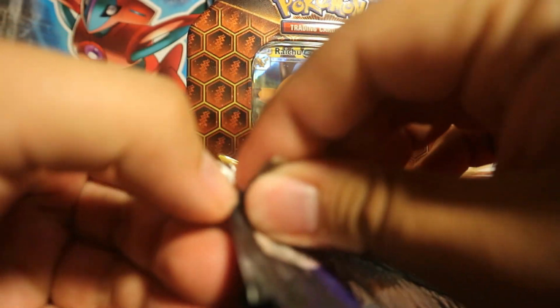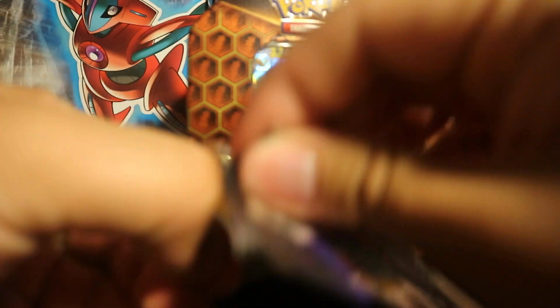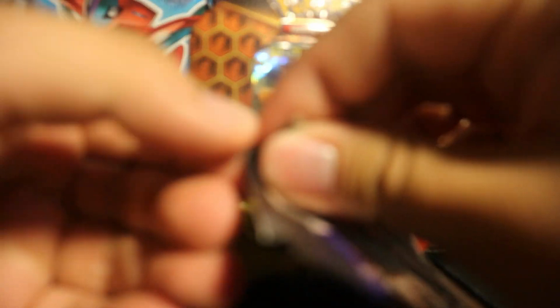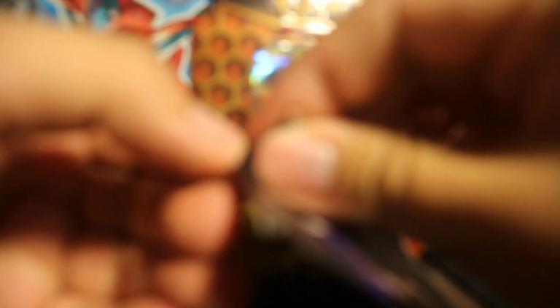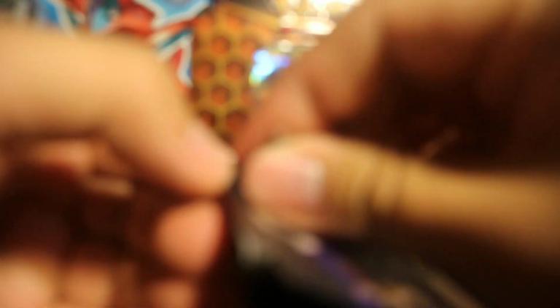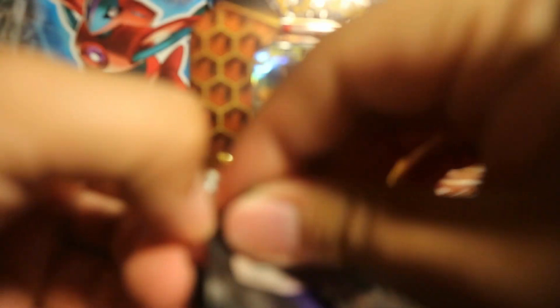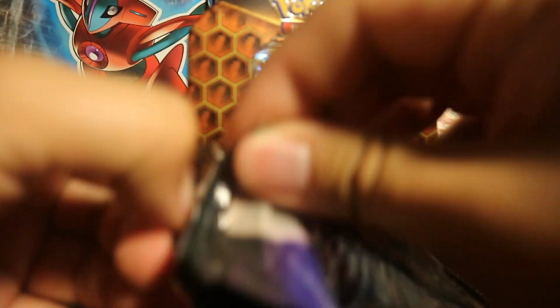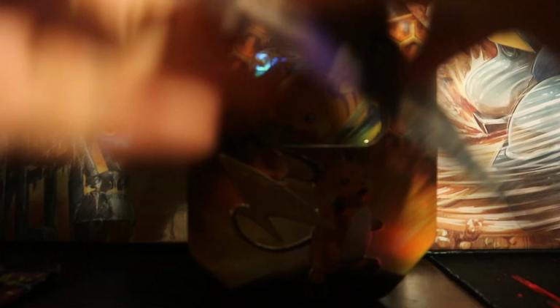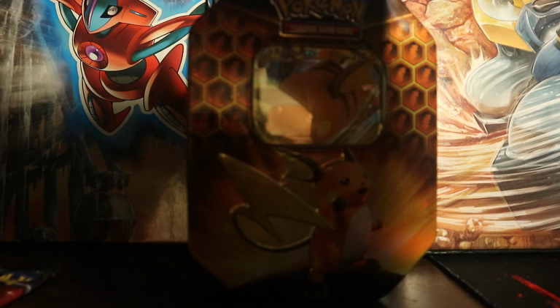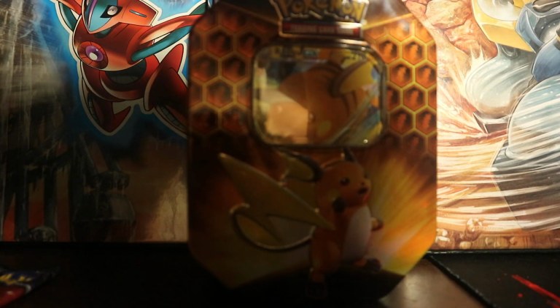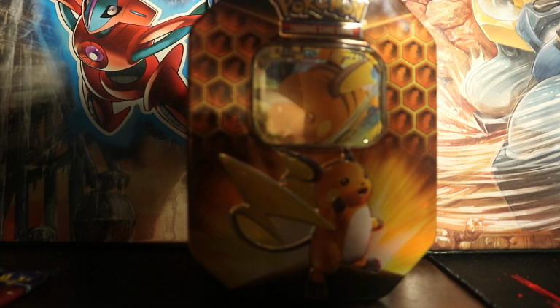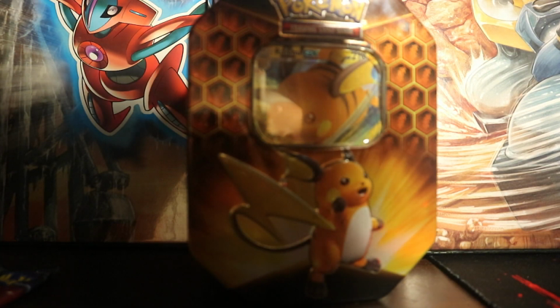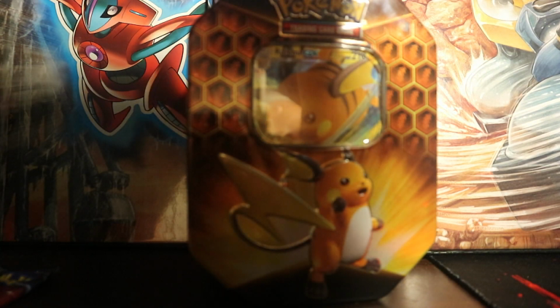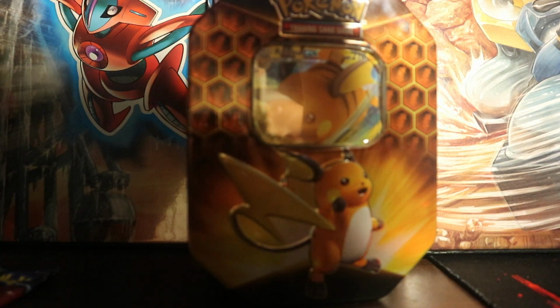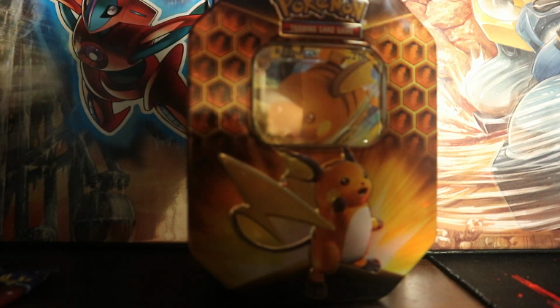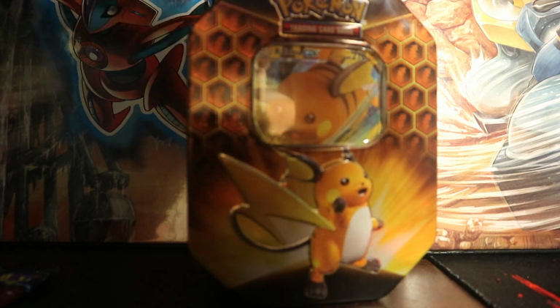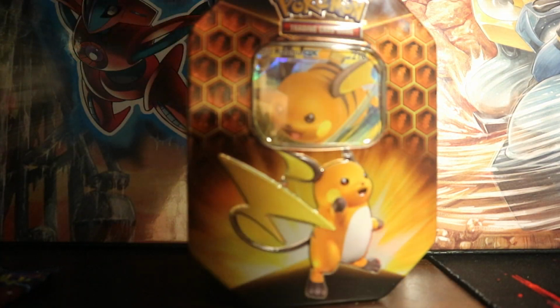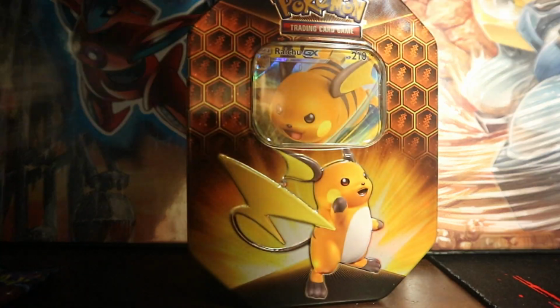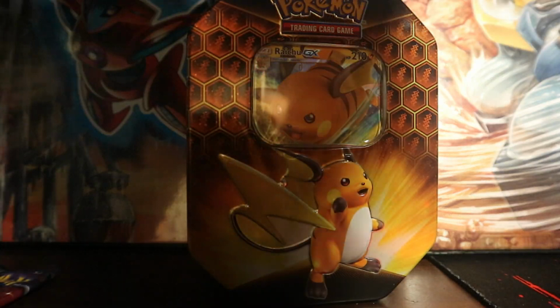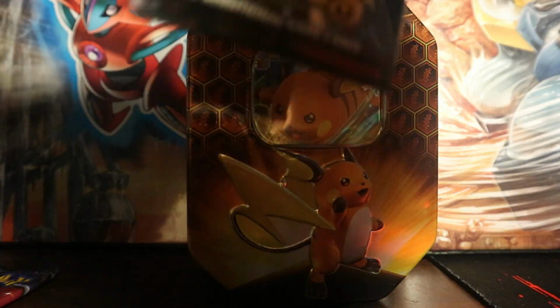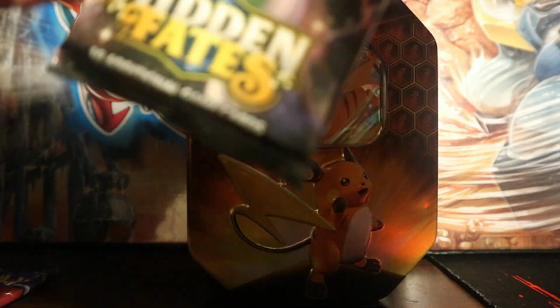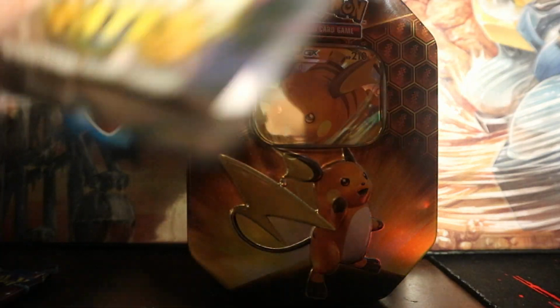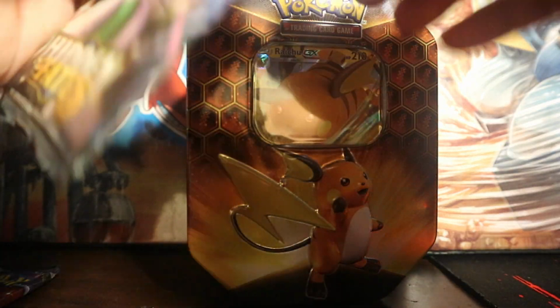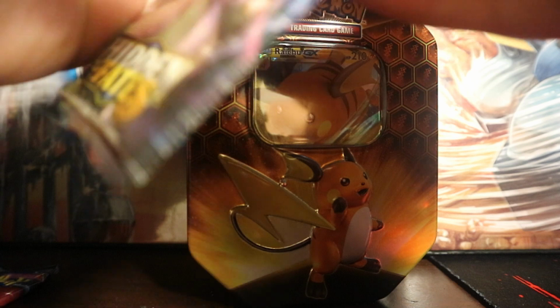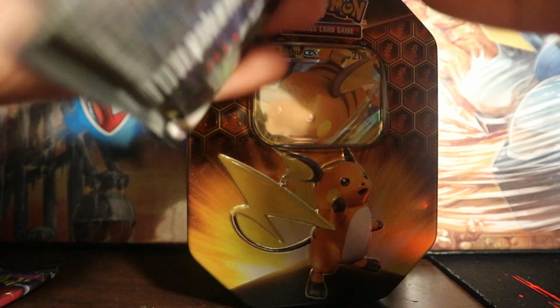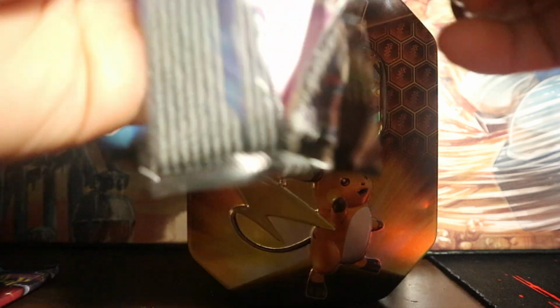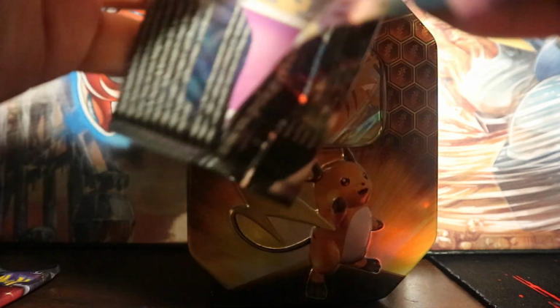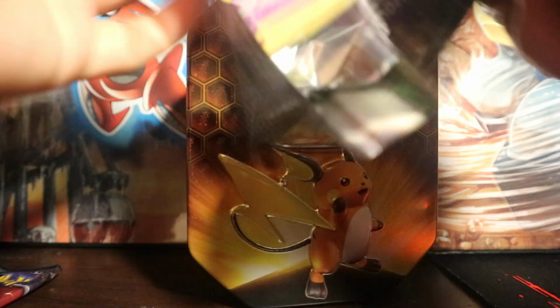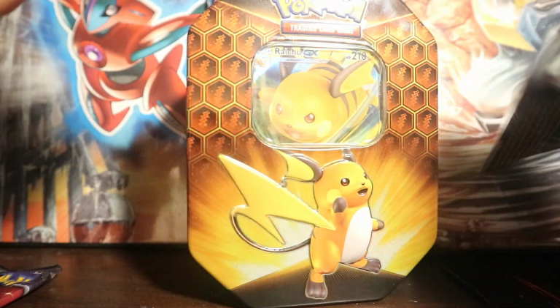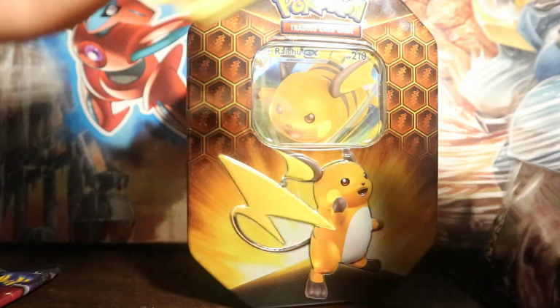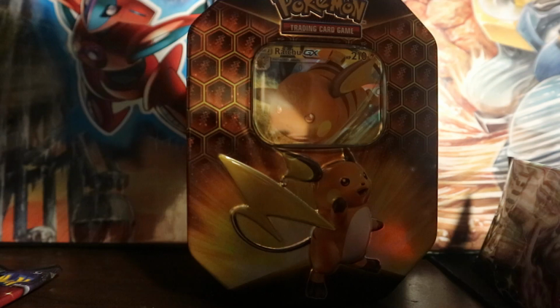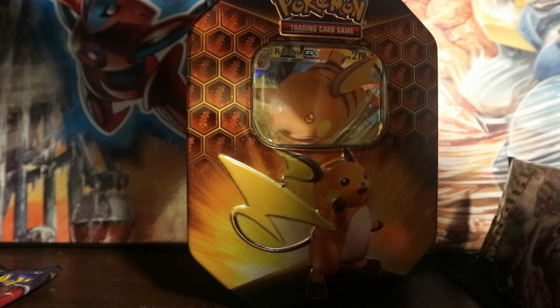I'm hoping for redemption. I'm pulling something awesome from these. If I get a dud tin I'll be so pissed — very, very pissed.